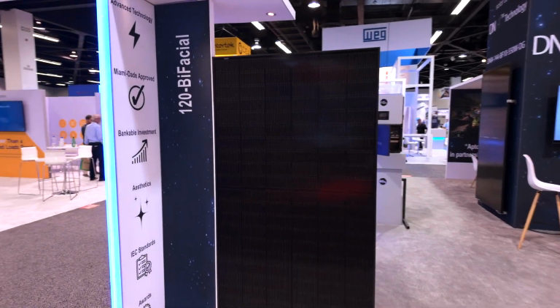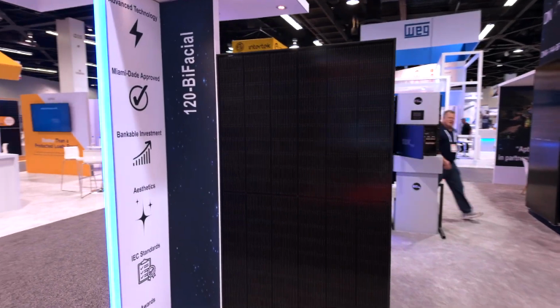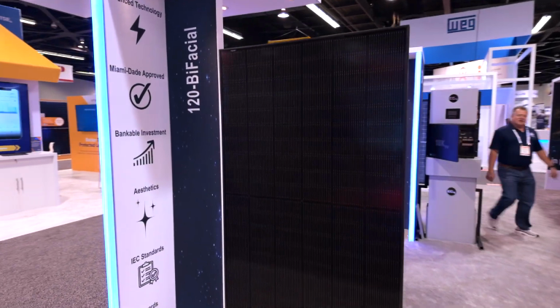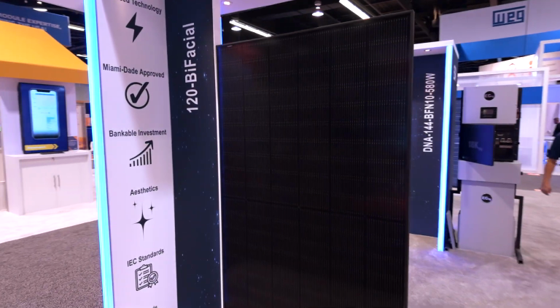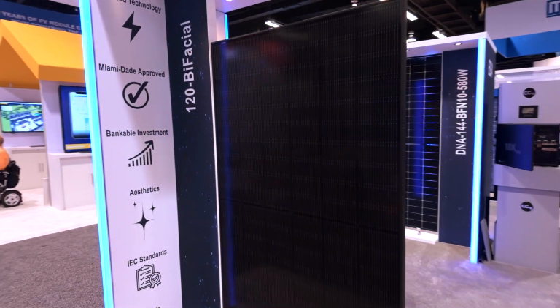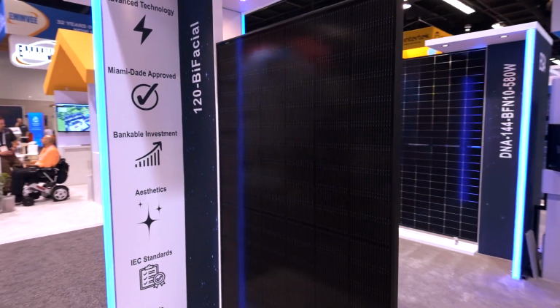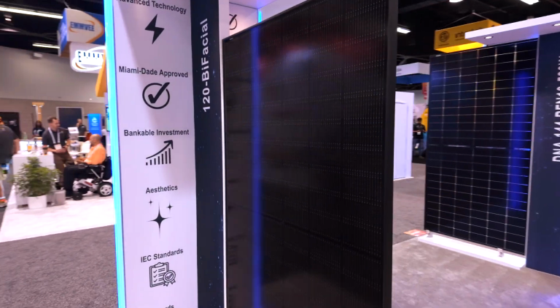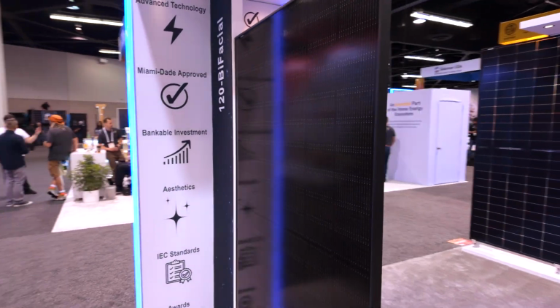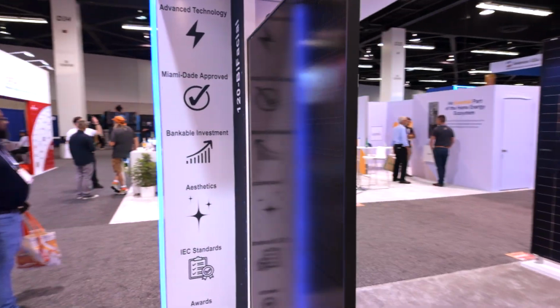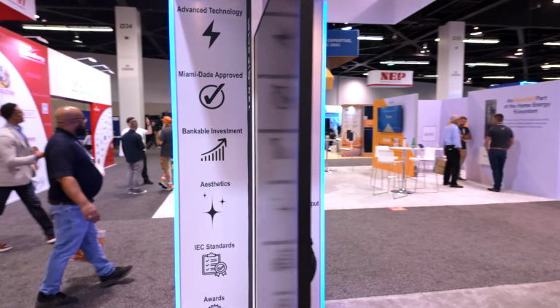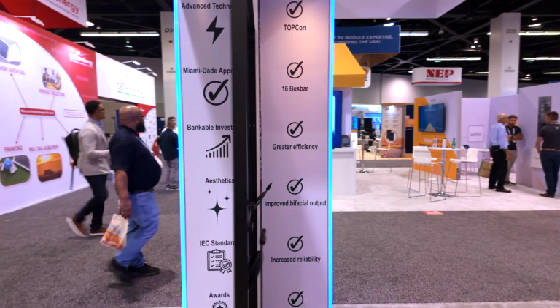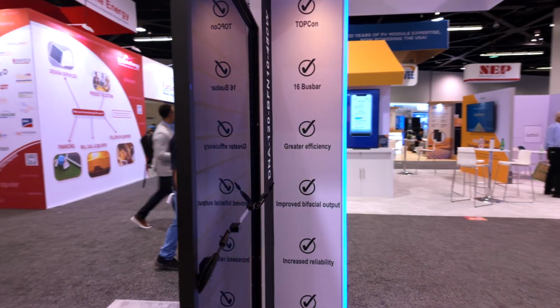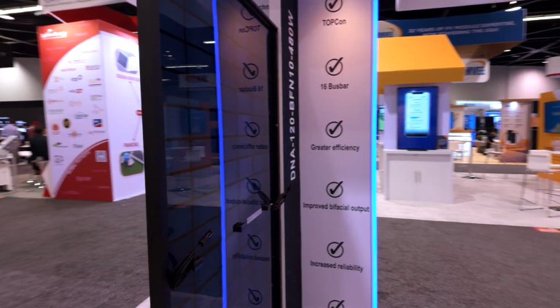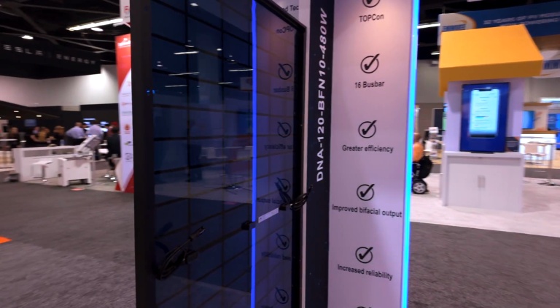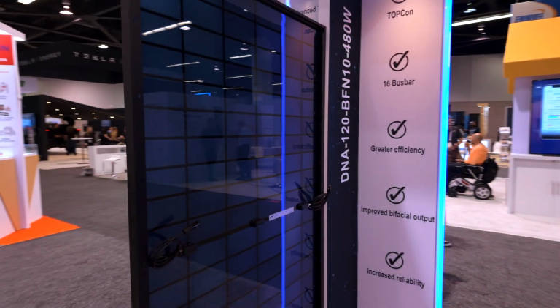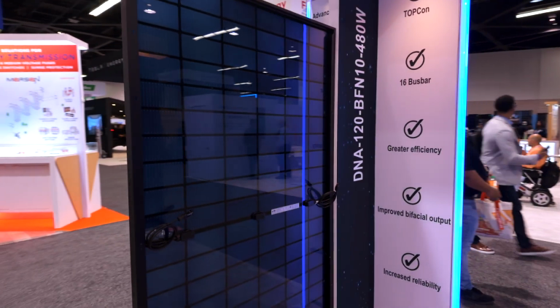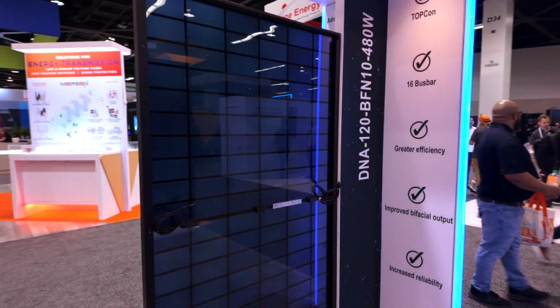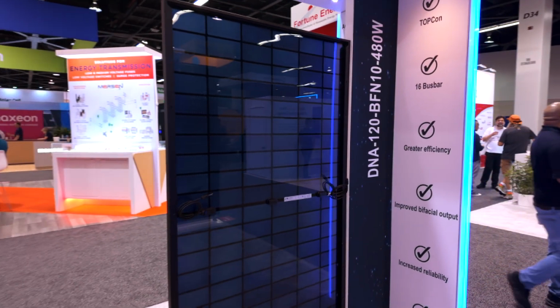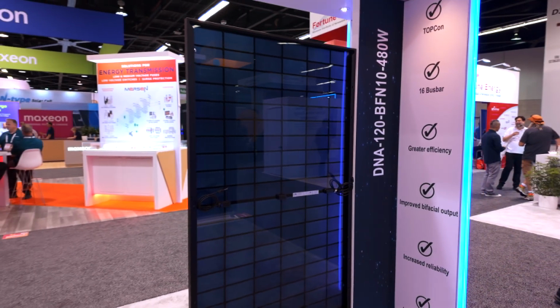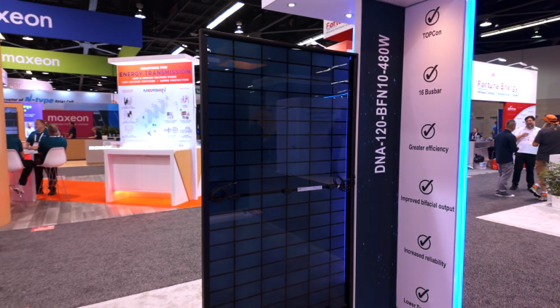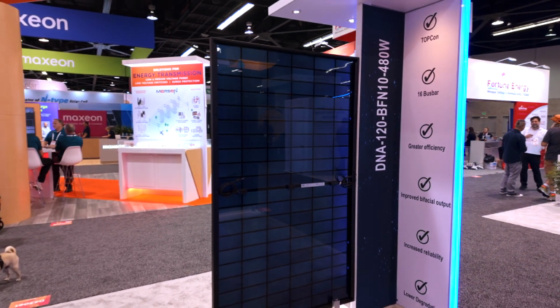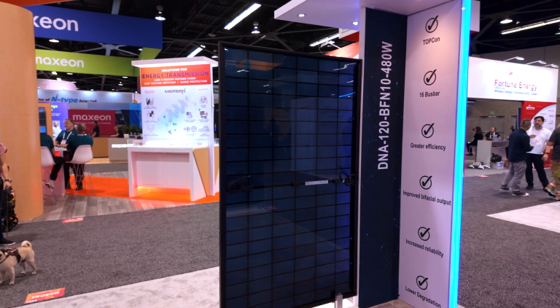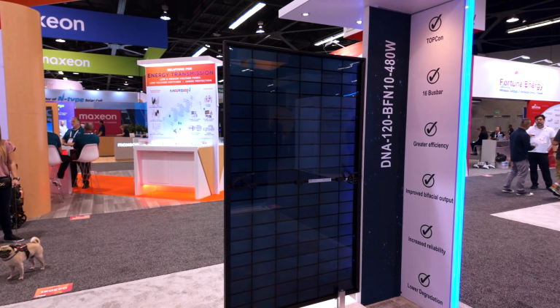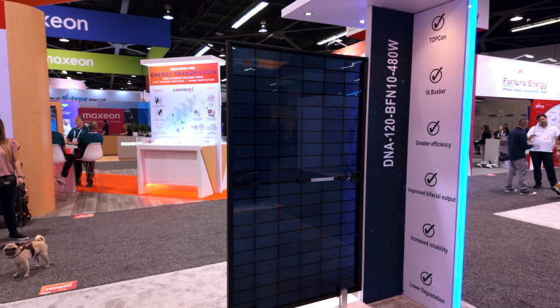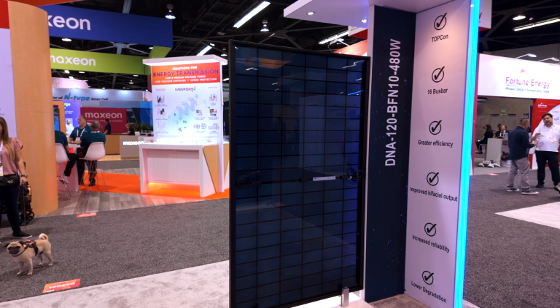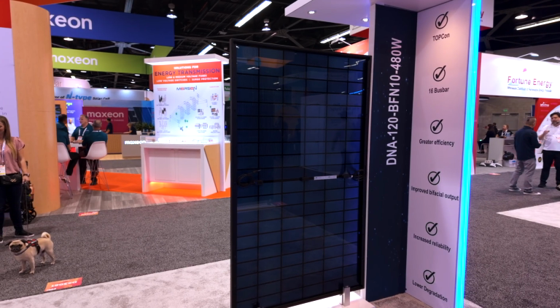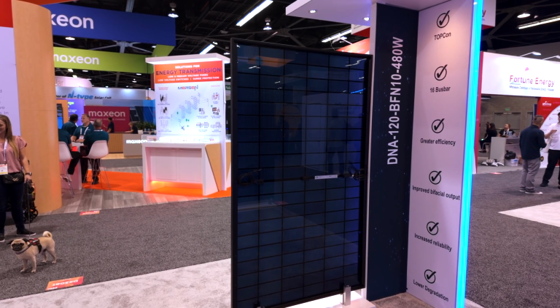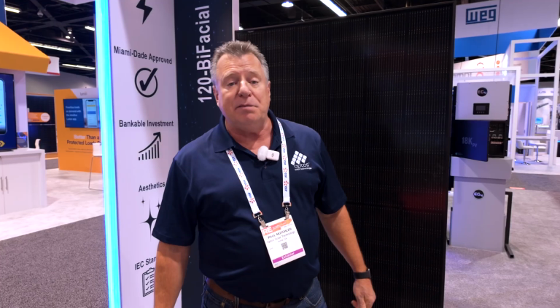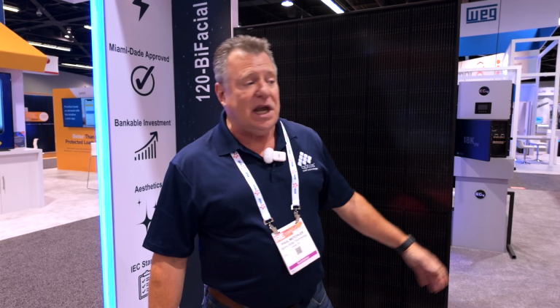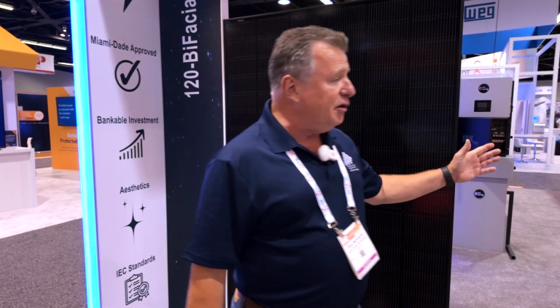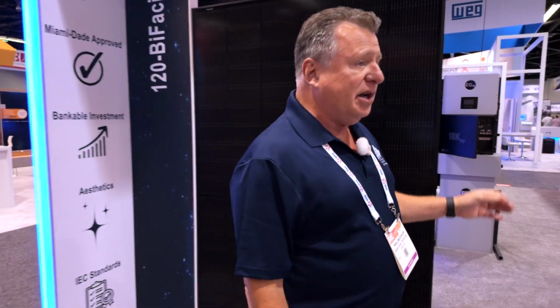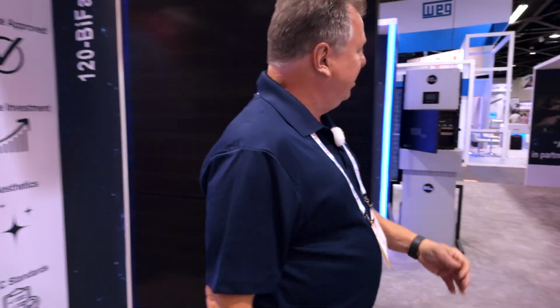This has our Aptos normal frame, 35mm, with the same alloy. It gives us the Miami-Dade wind load ratings of 5,400 pascal. We are also debuting another product here,